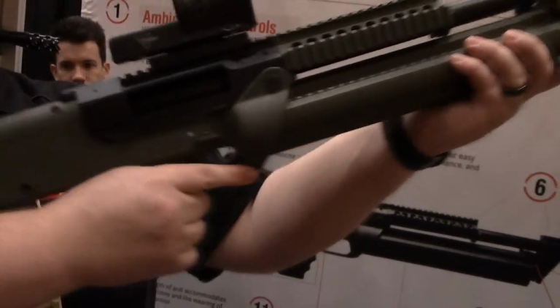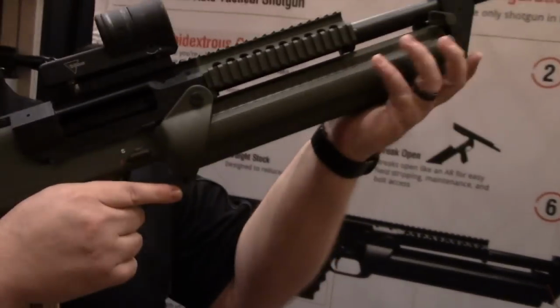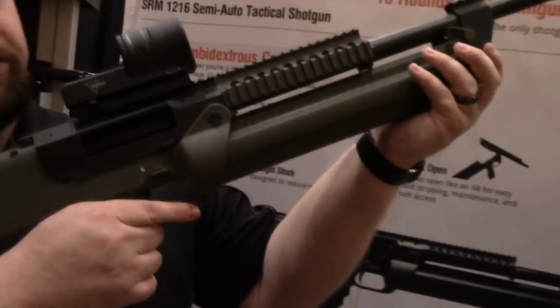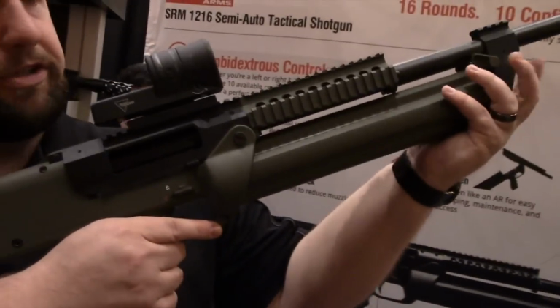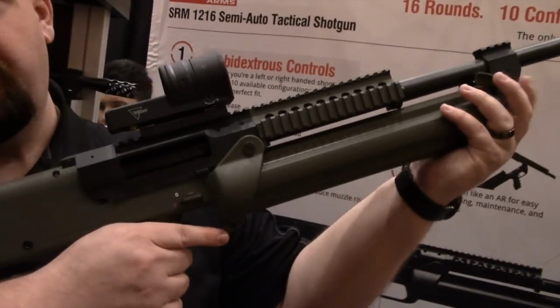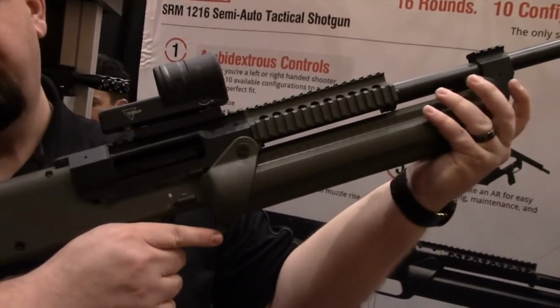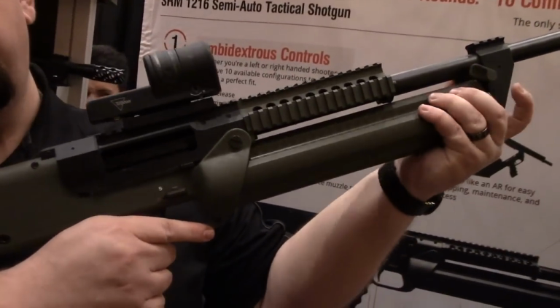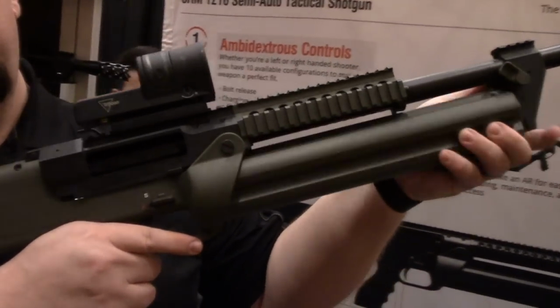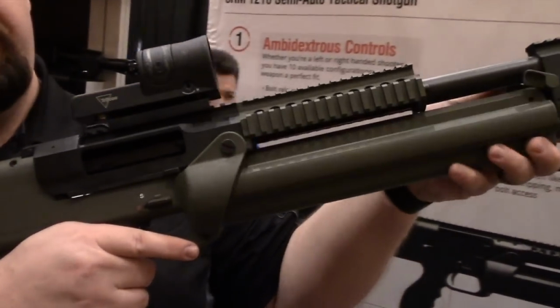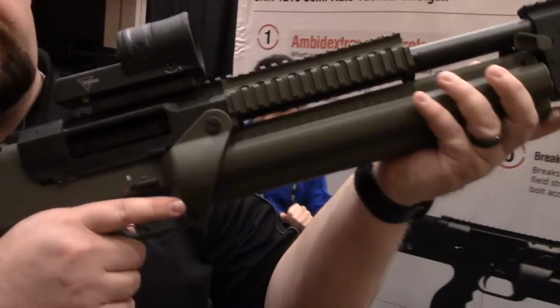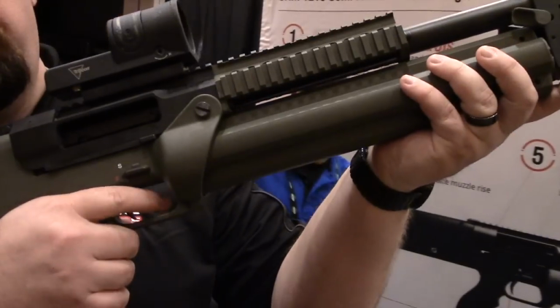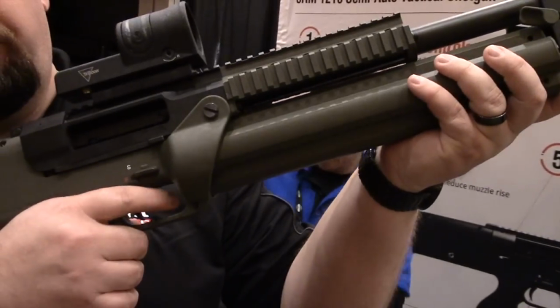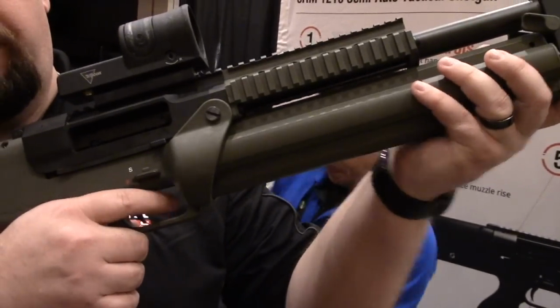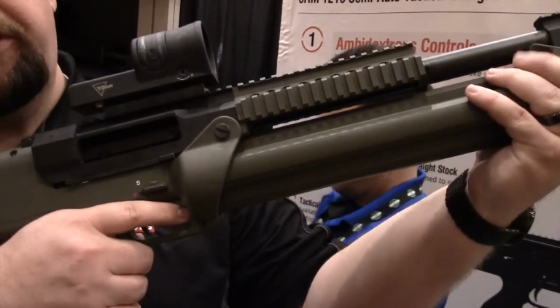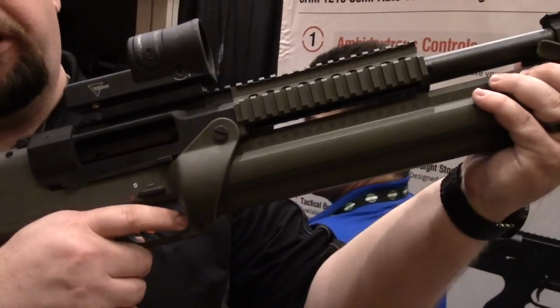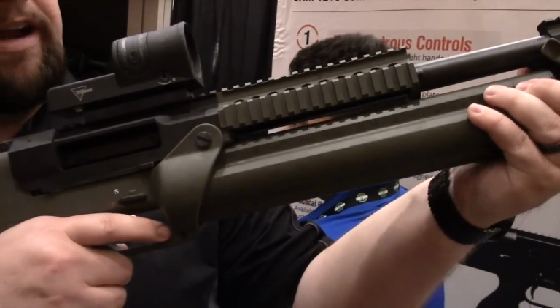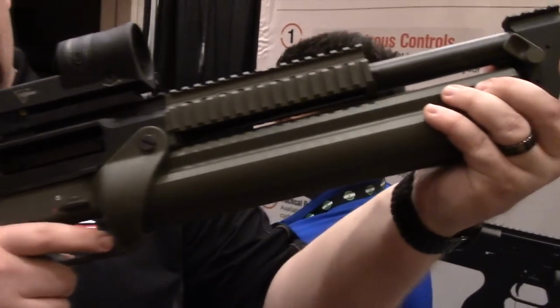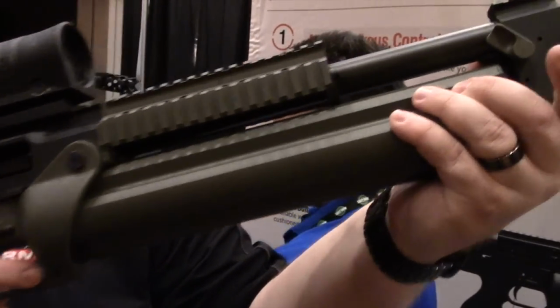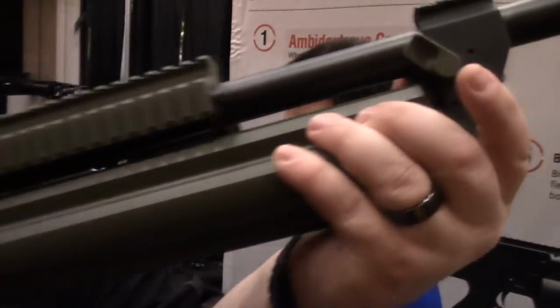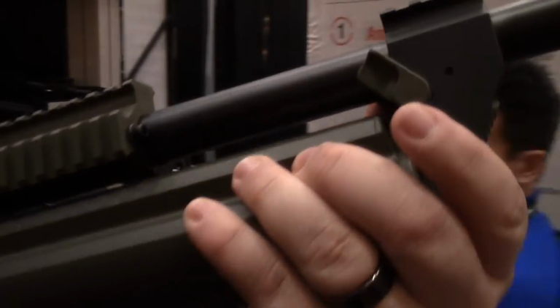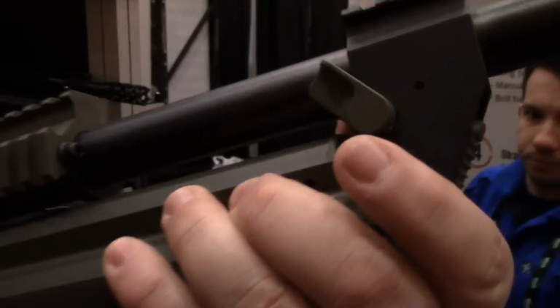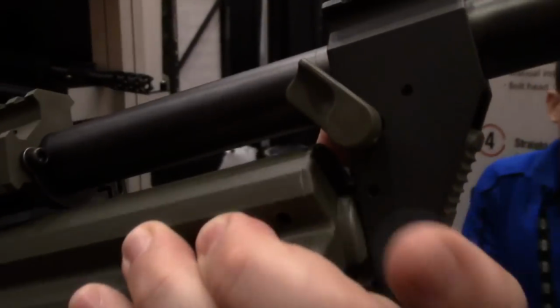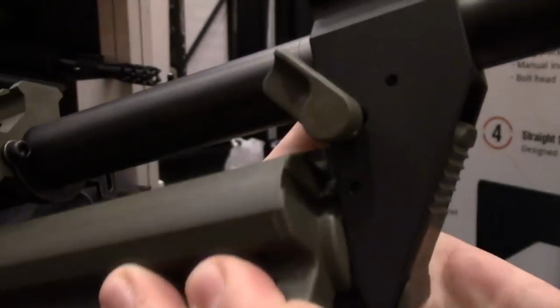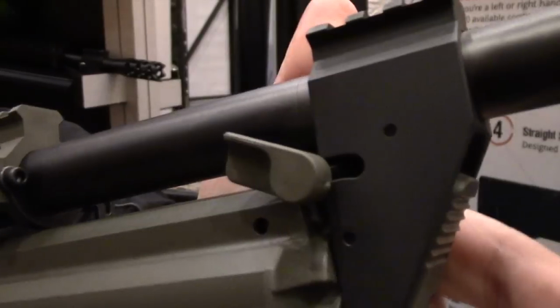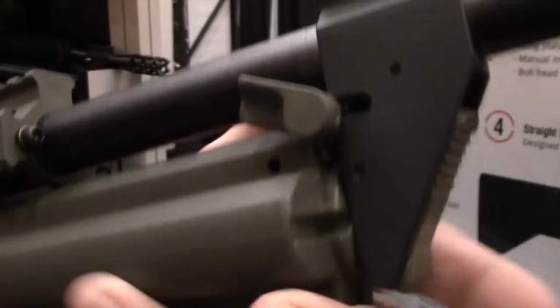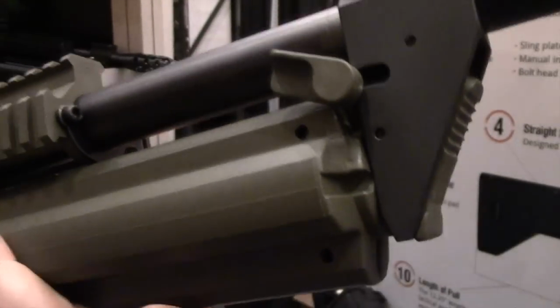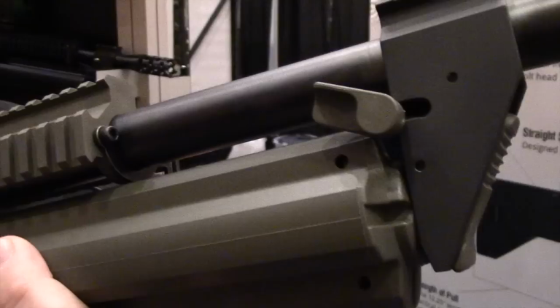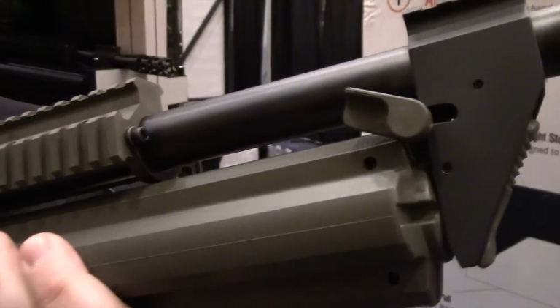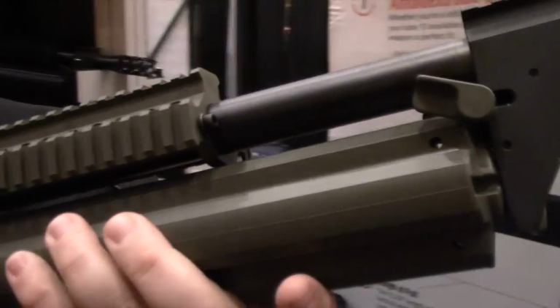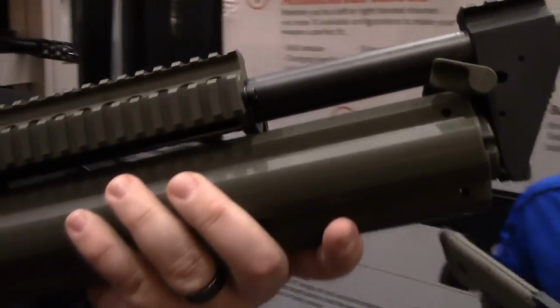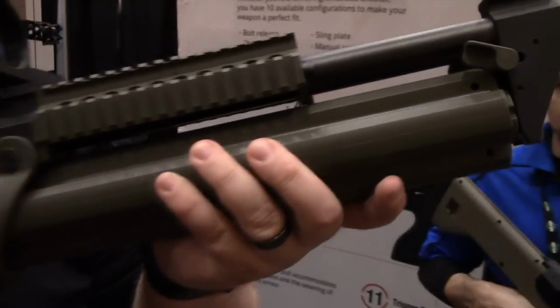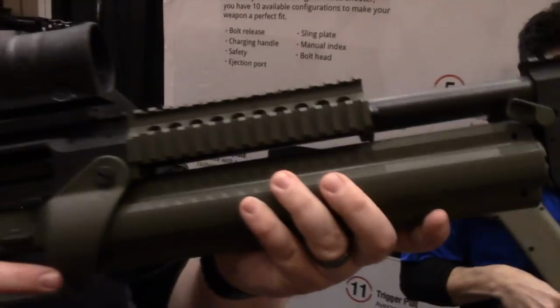As you shoot, you'll go through your four rounds. You'll turn it right up here with this lever. Once you turn that, it'll lock it back in and you're off to the races again.